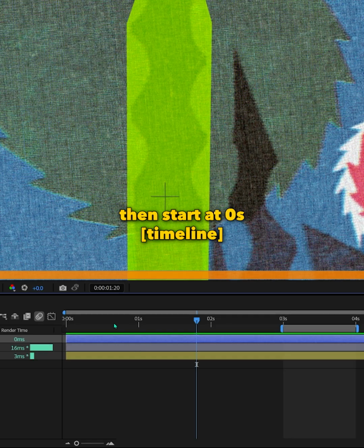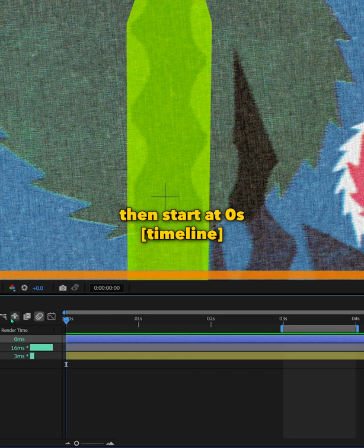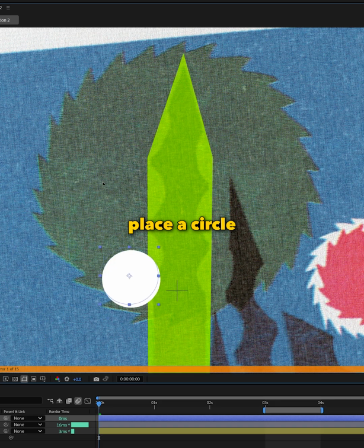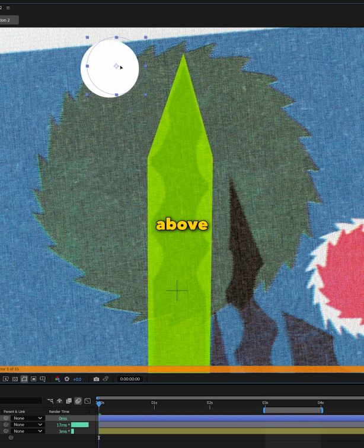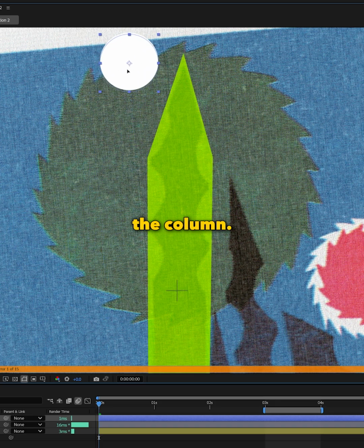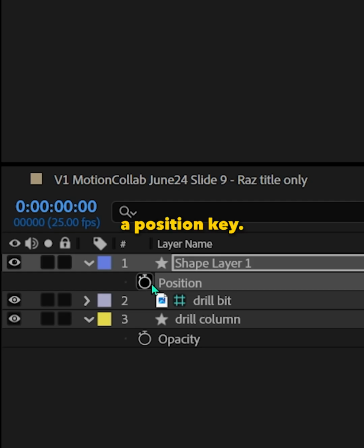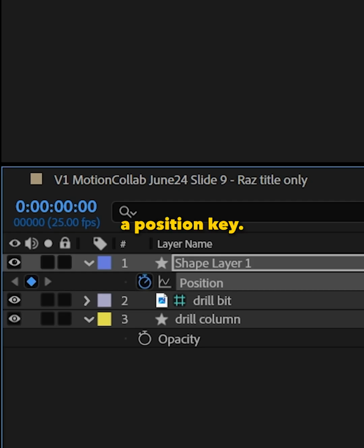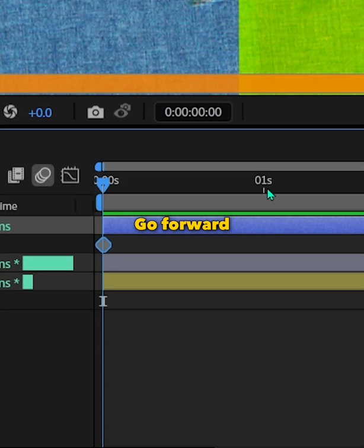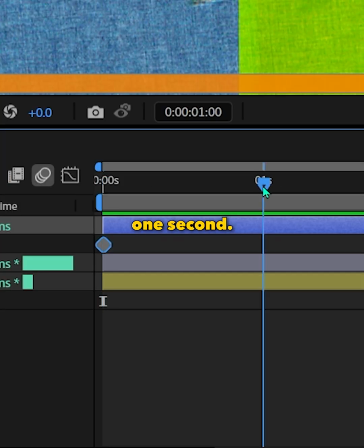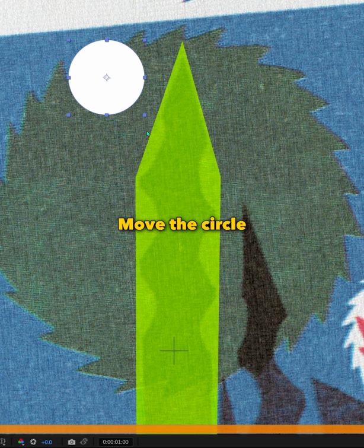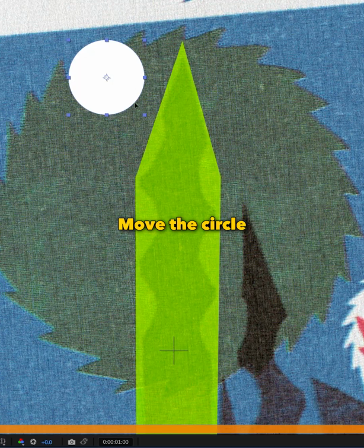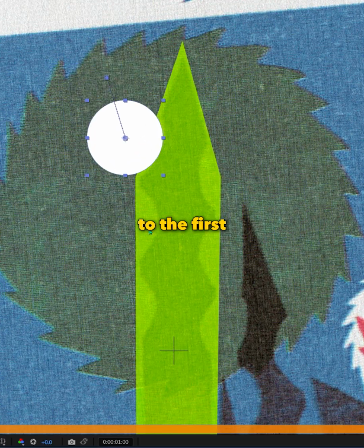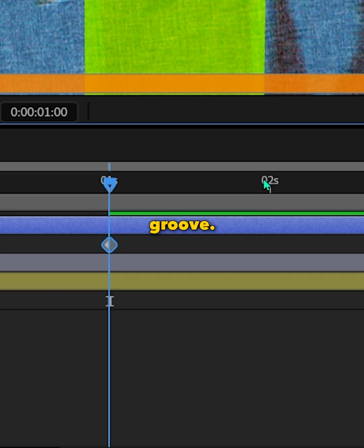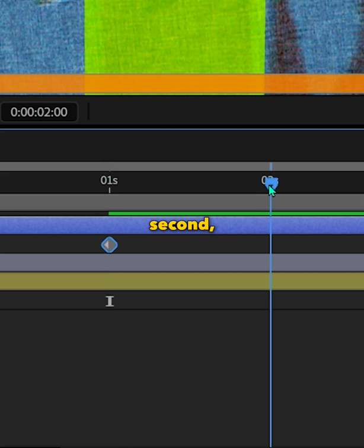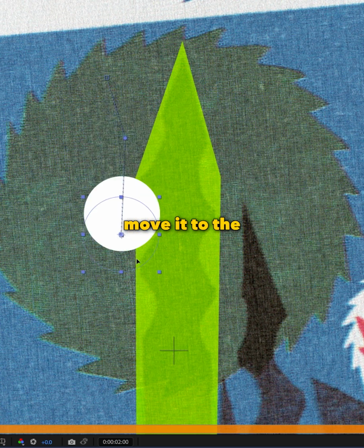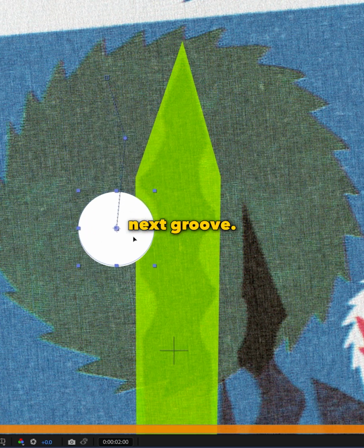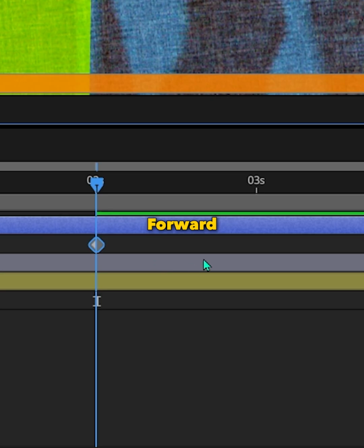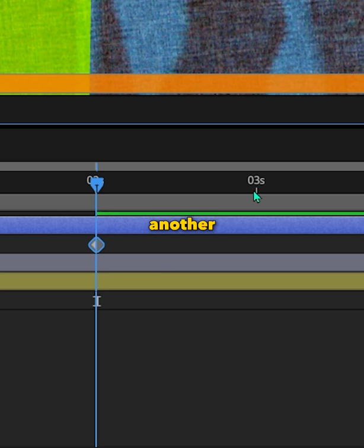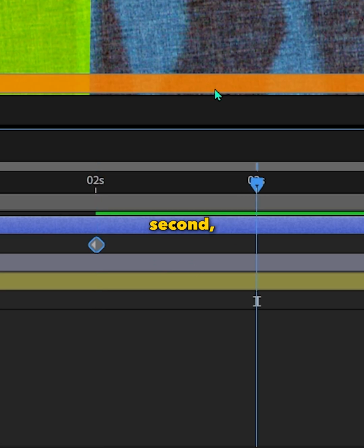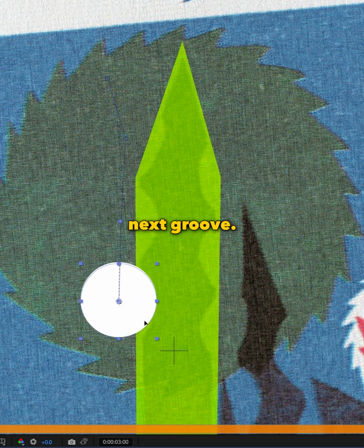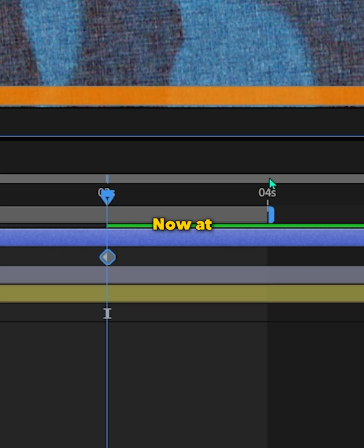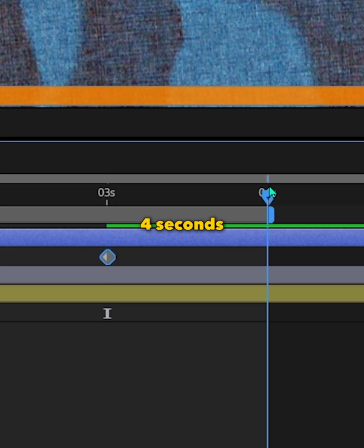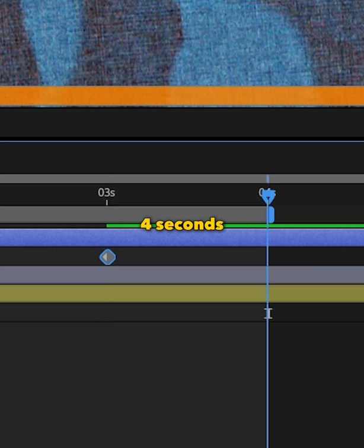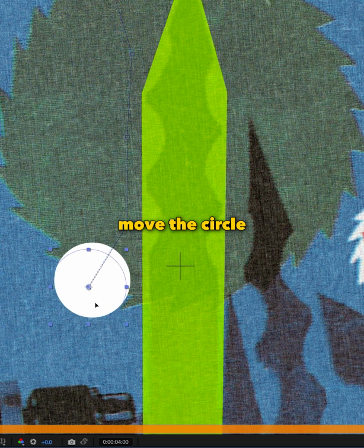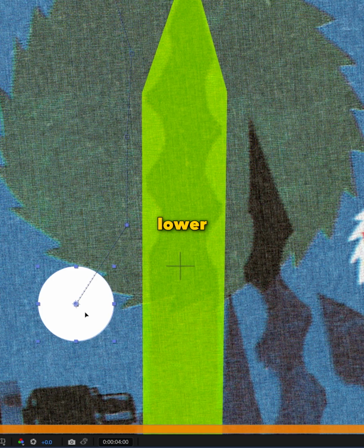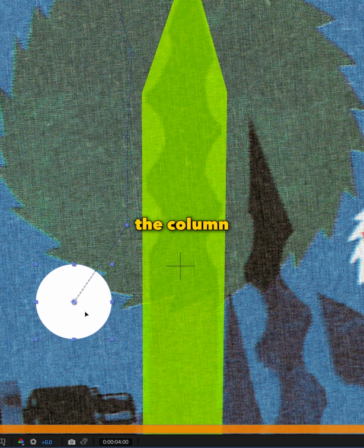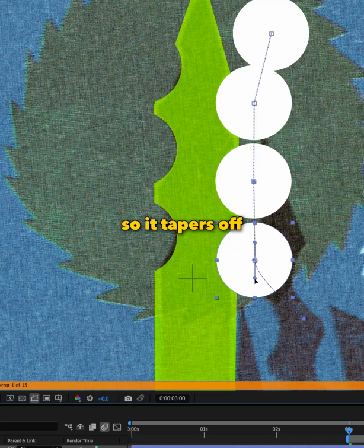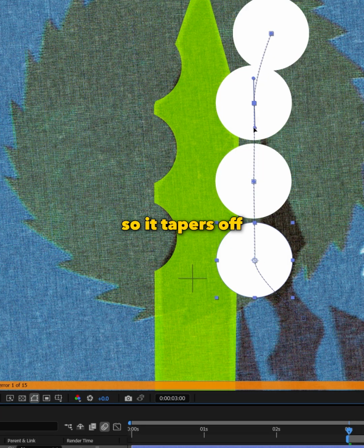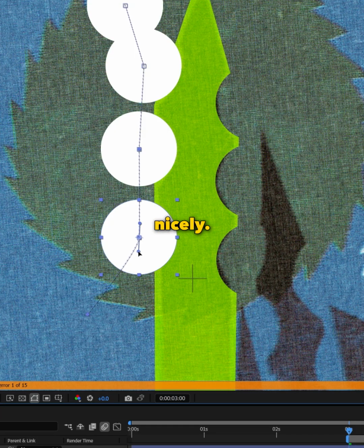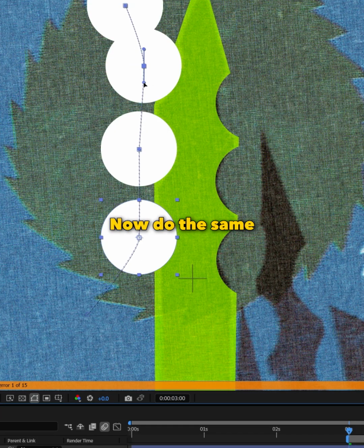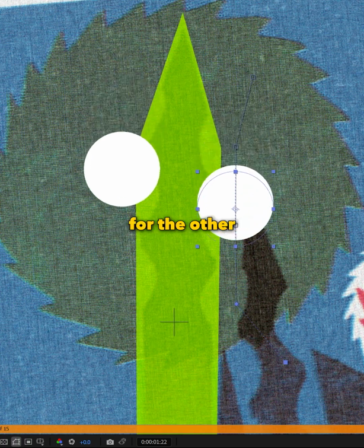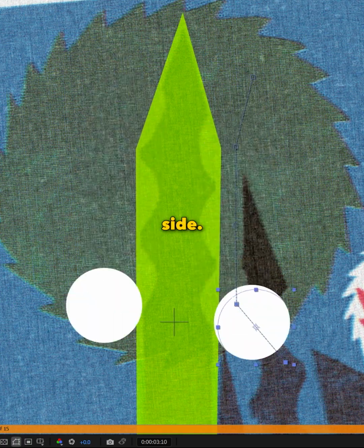Starting at zero, place a circle above the column and set a position key. Go forward one second, move the circle to the first groove. Next second, move it to the next groove. Forward another second, next groove. Now at four seconds, move the circle lower but off the column so it tapers off nicely. Then I do the same for the other side.